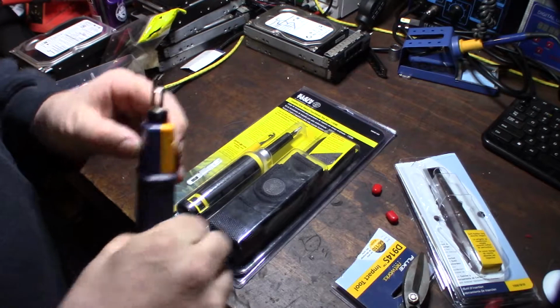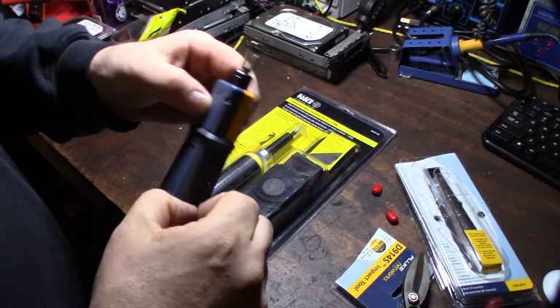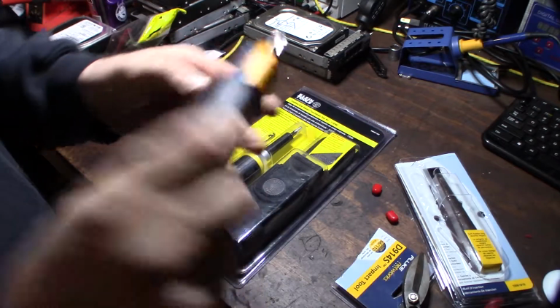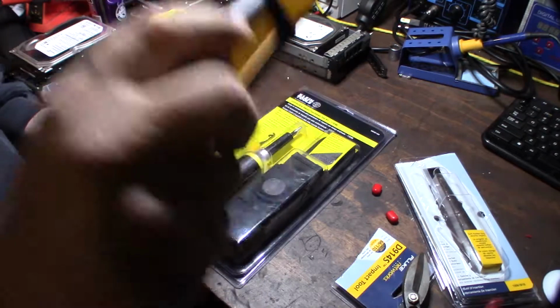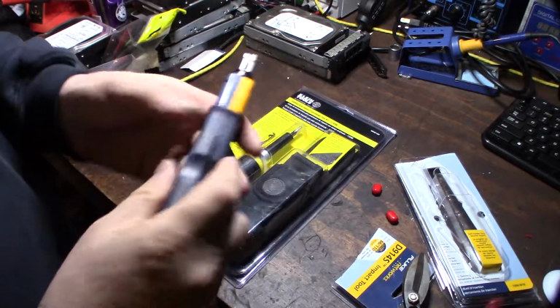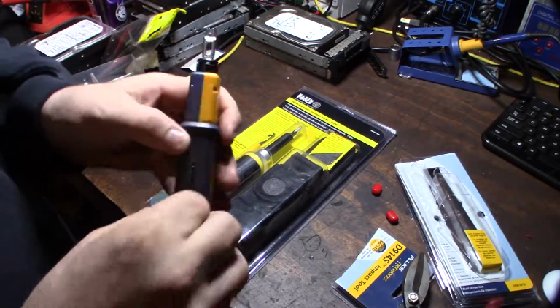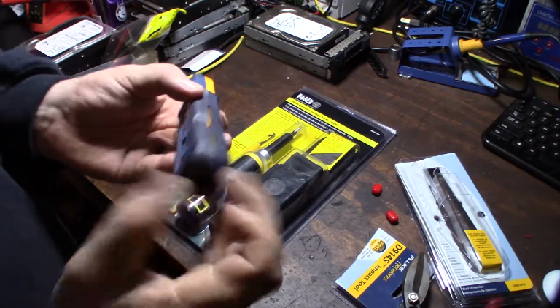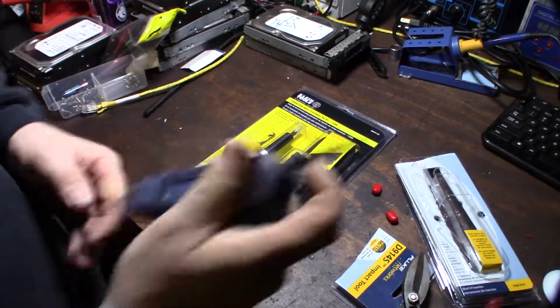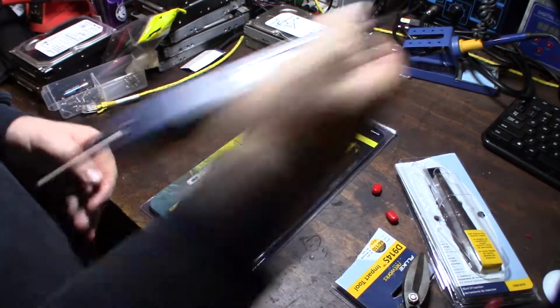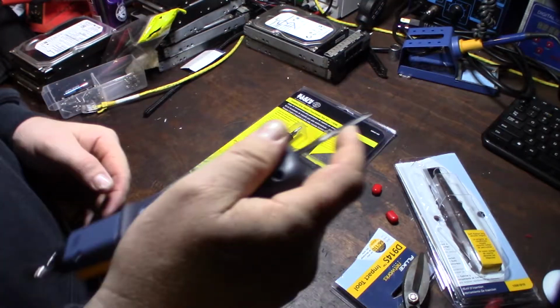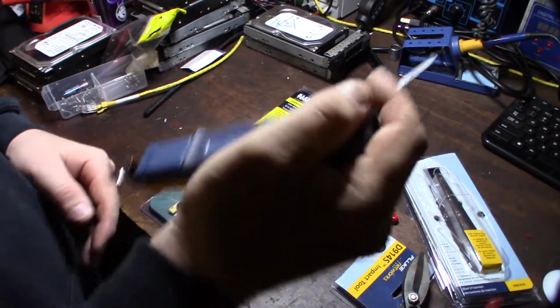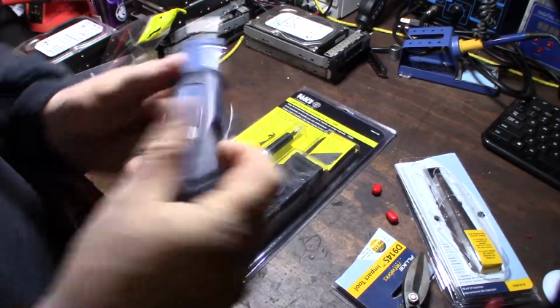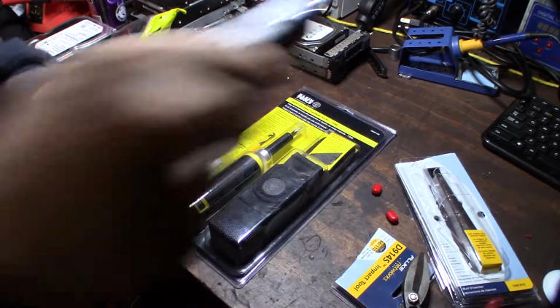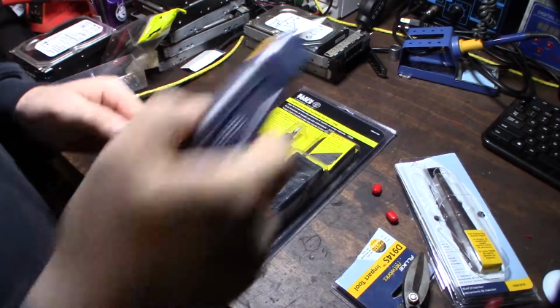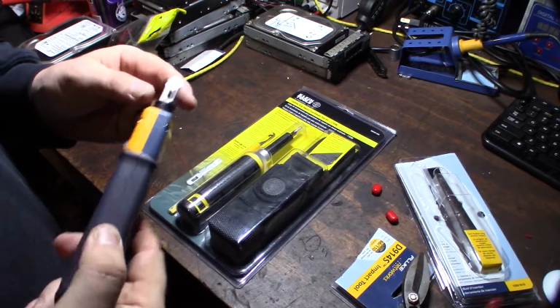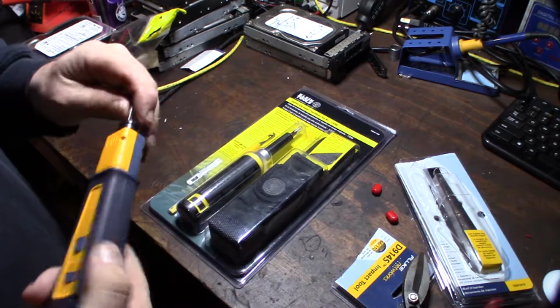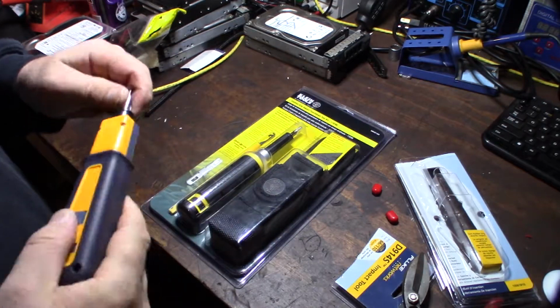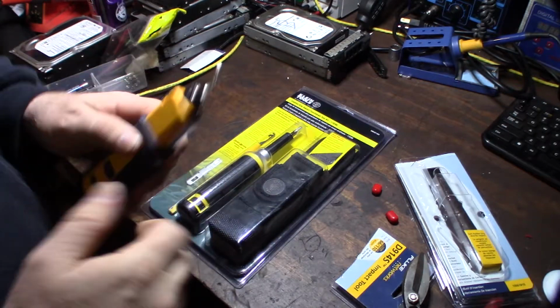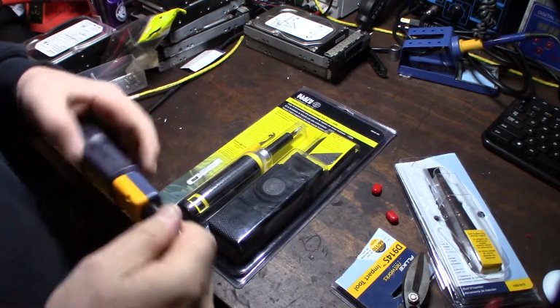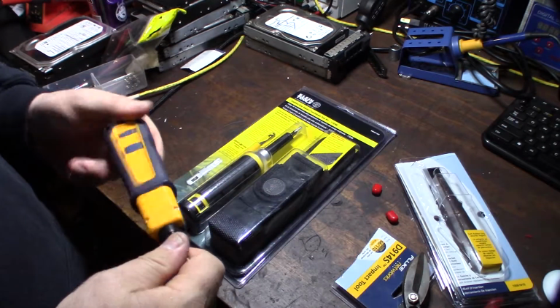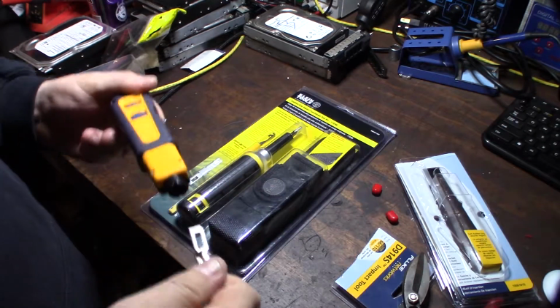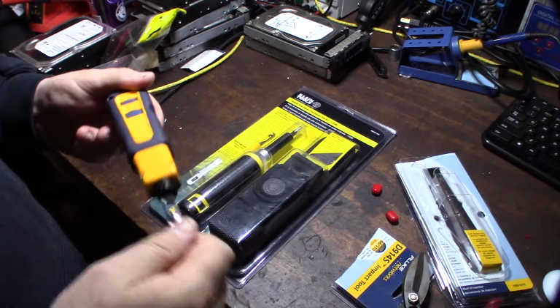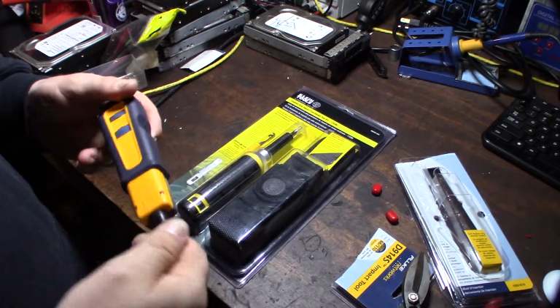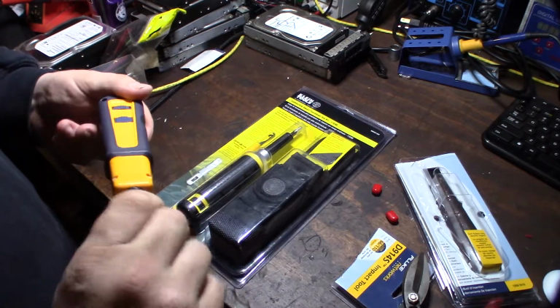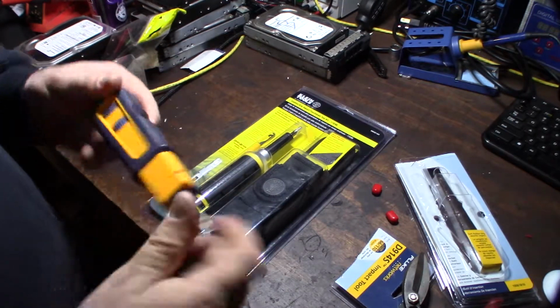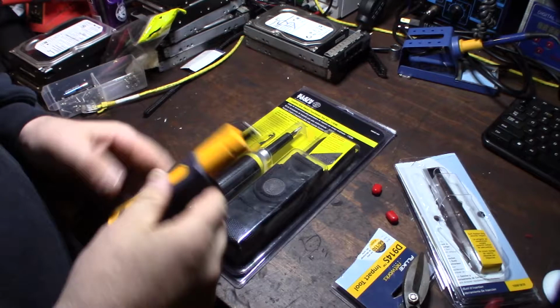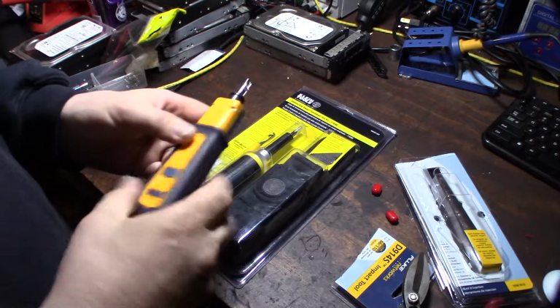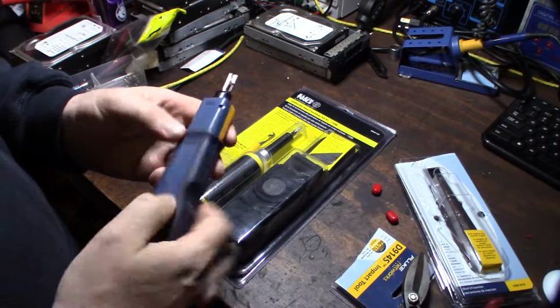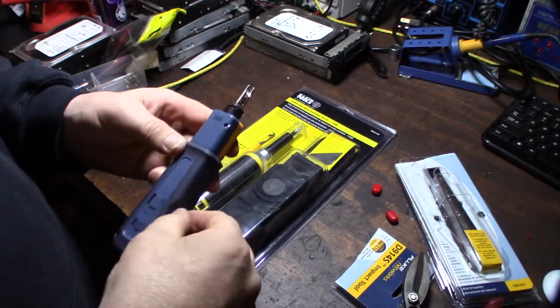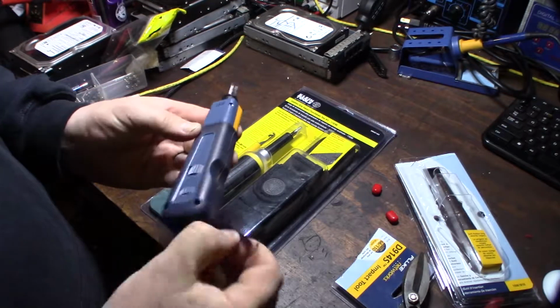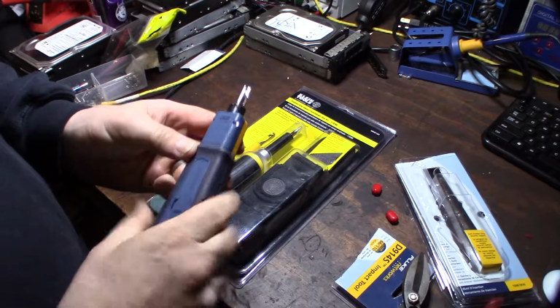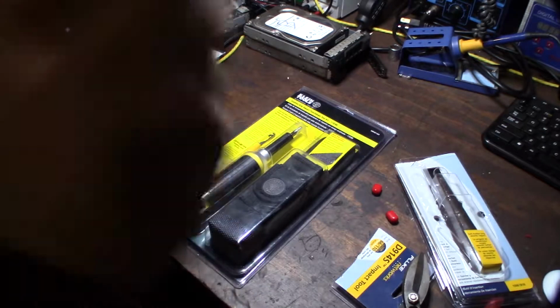That's why I'm keeping the Fluke. This one little thing right there makes all the difference — if you punch down wrong, you just pull the wires out and punch it down again. It definitely saves a lot of time and is very helpful.